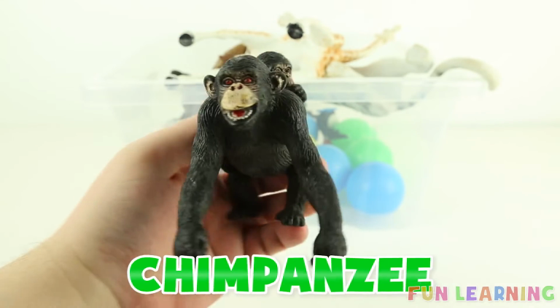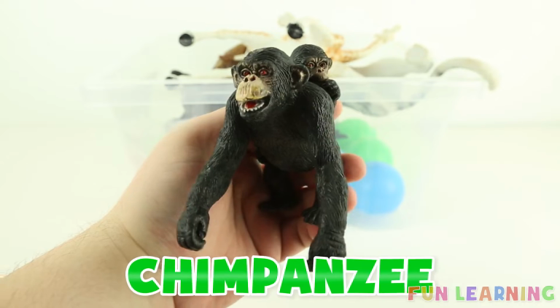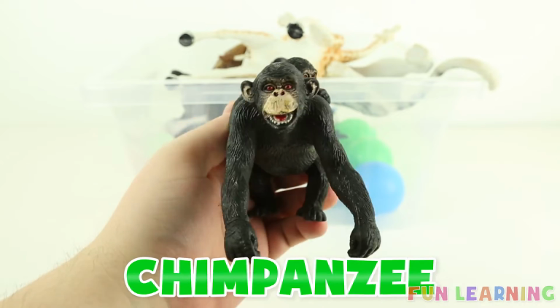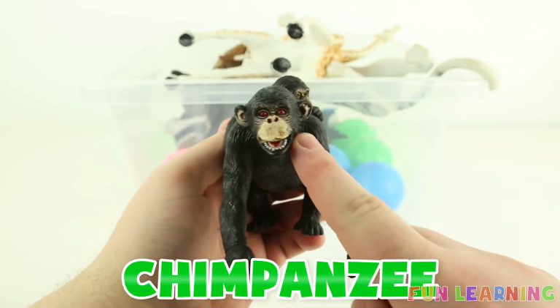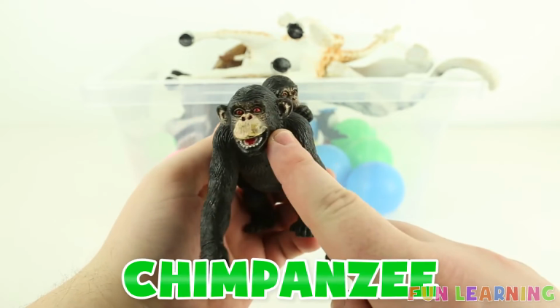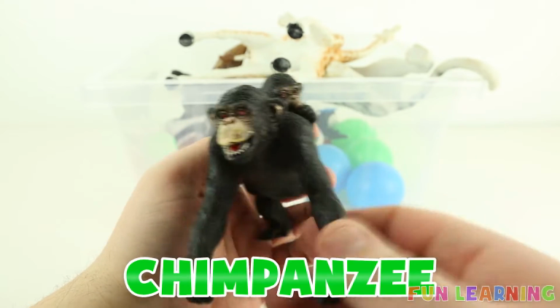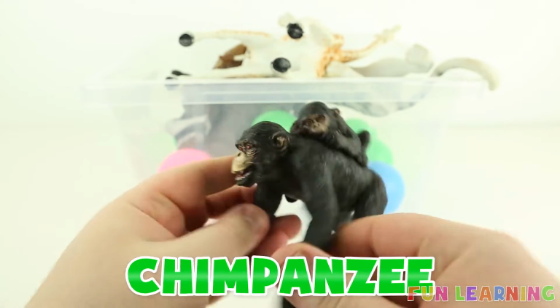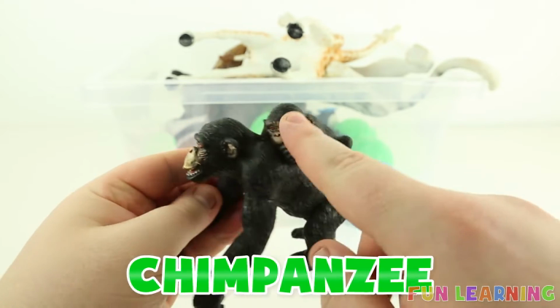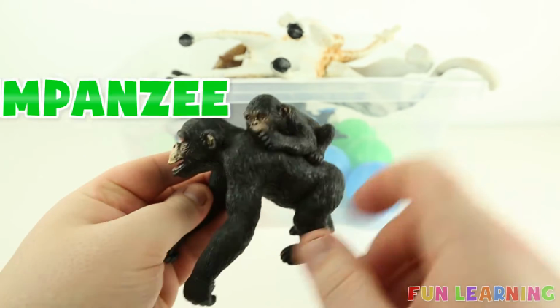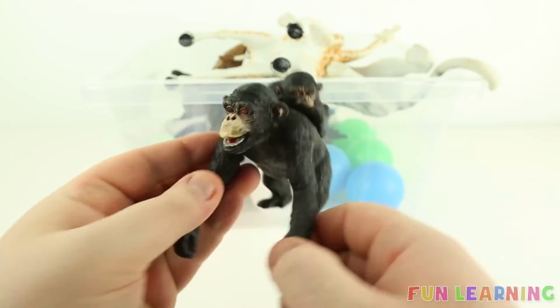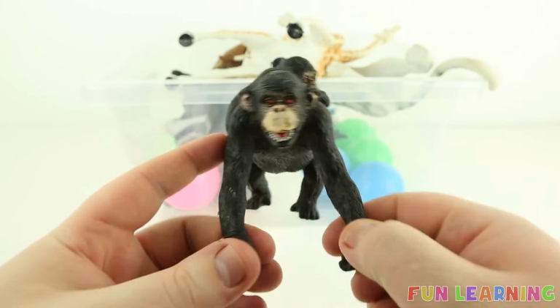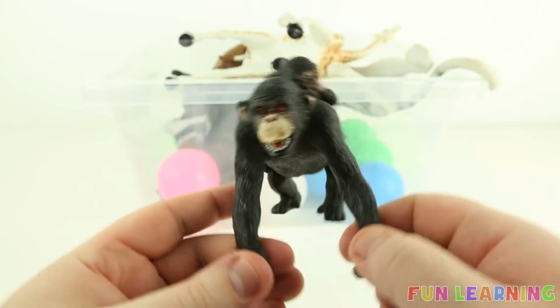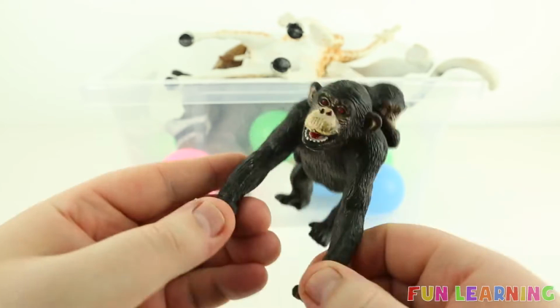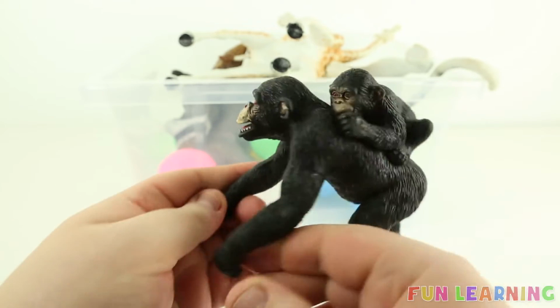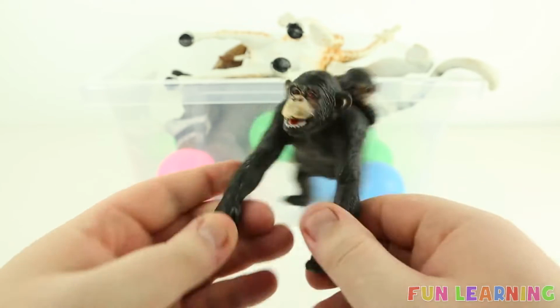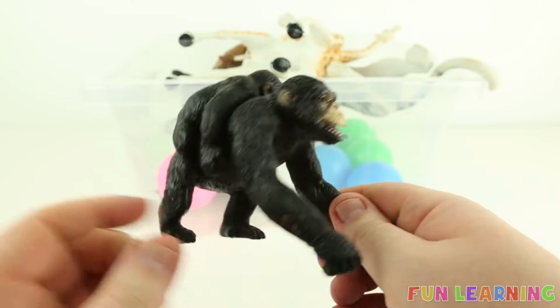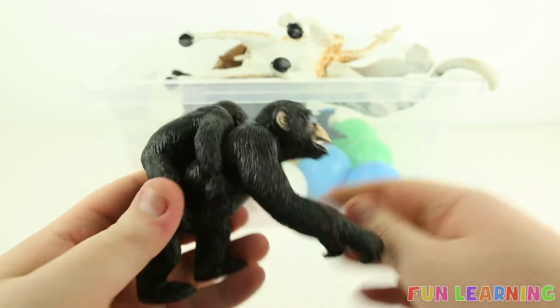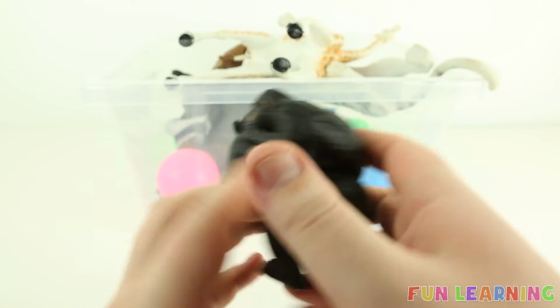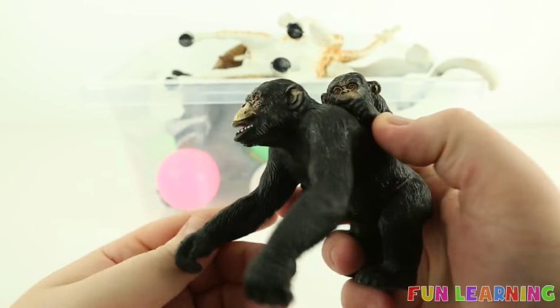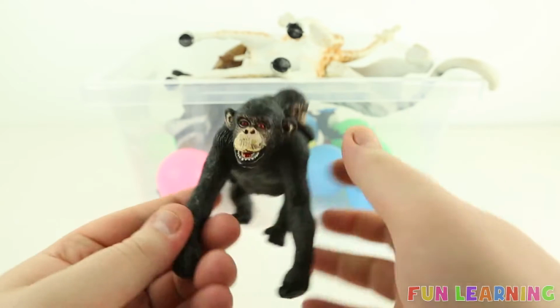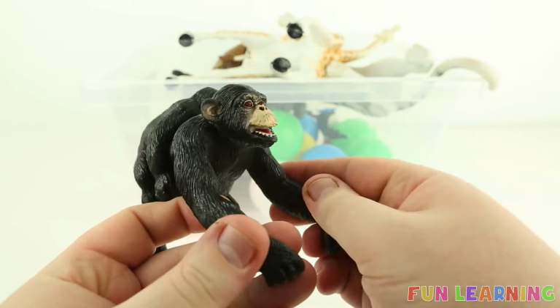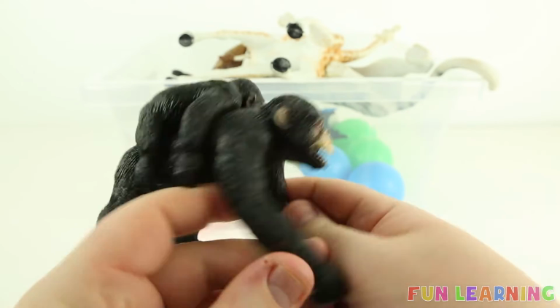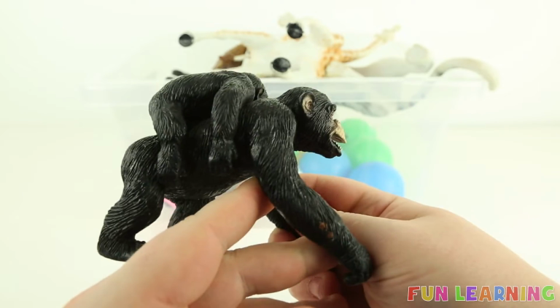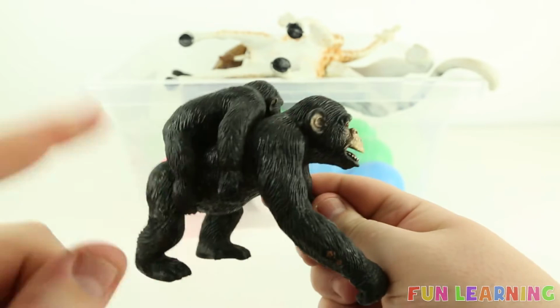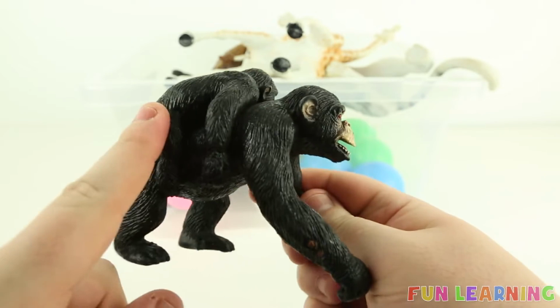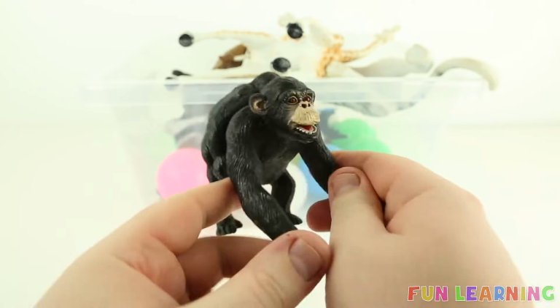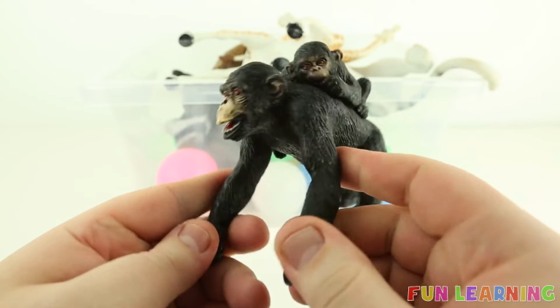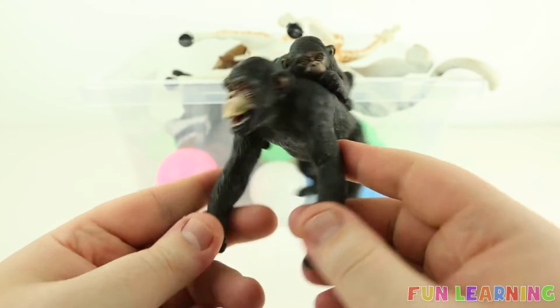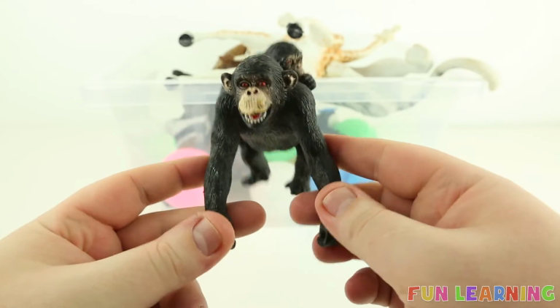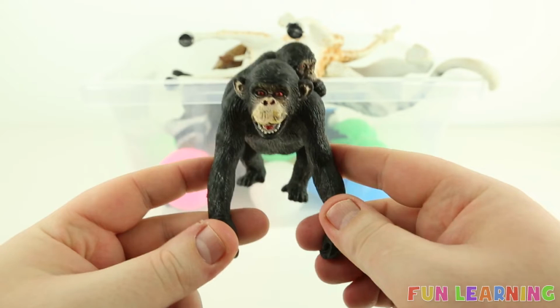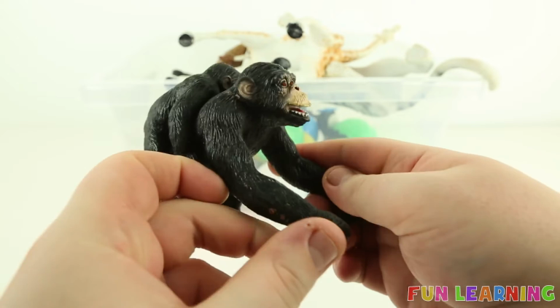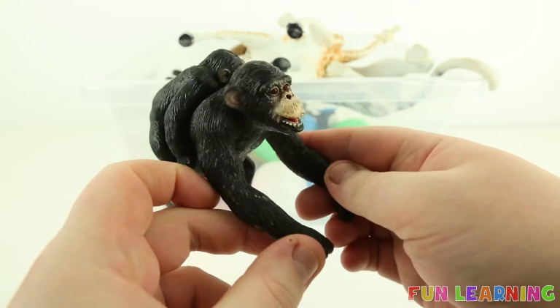Chimpanzees! A mummy chimpanzee, a baby chimpanzee — two chimpanzees, a chimpanzee family. Chimpanzees are black and begin with the letter C.